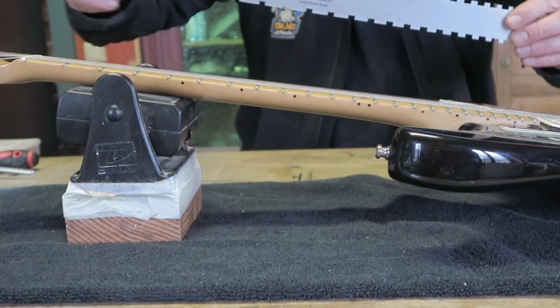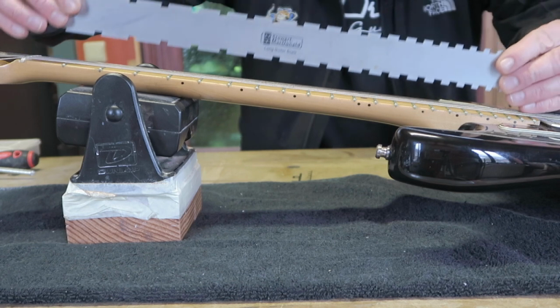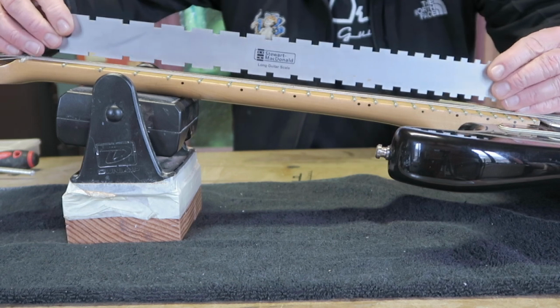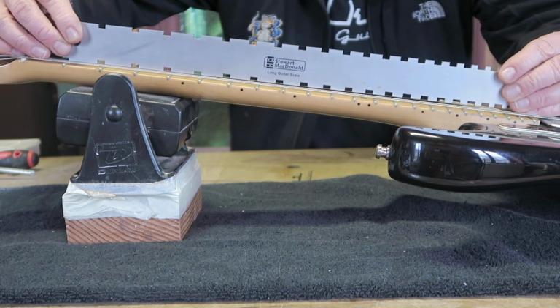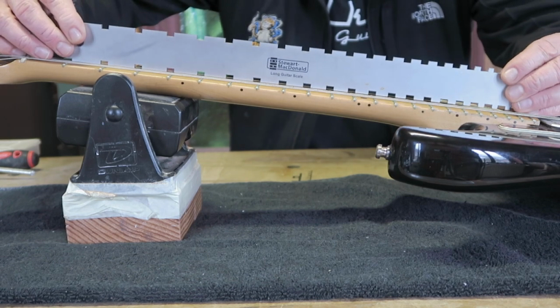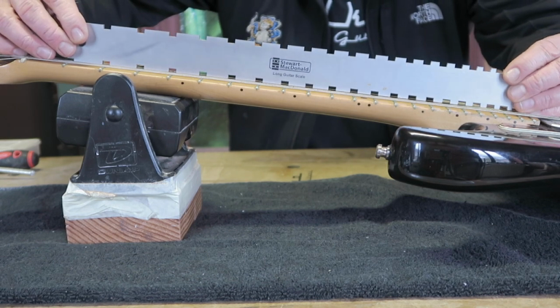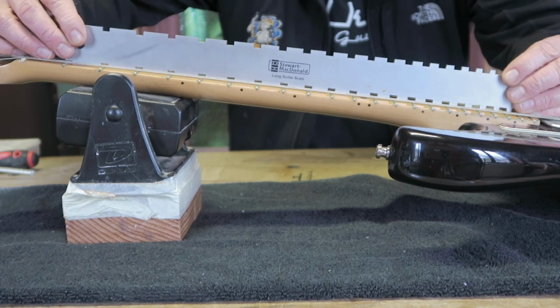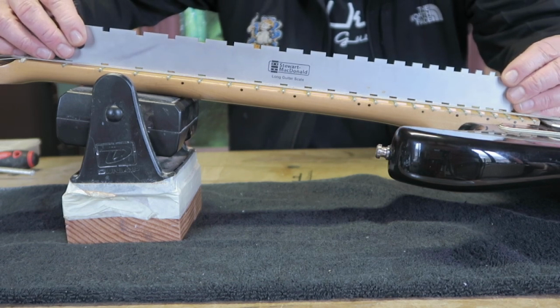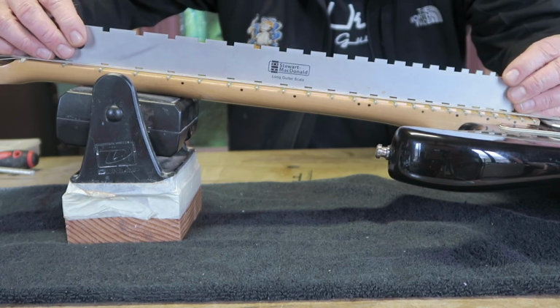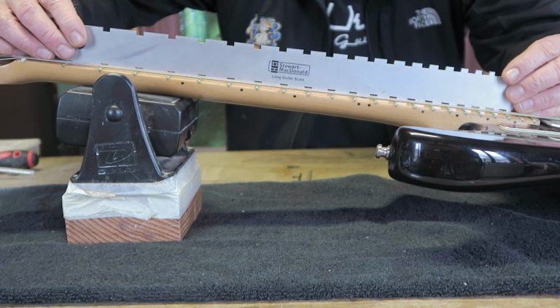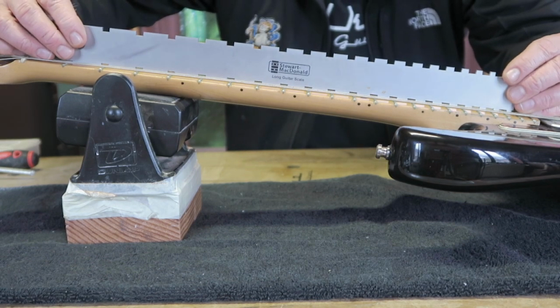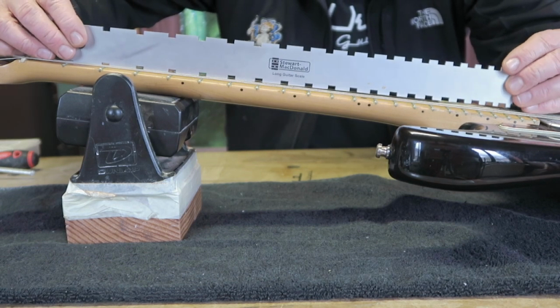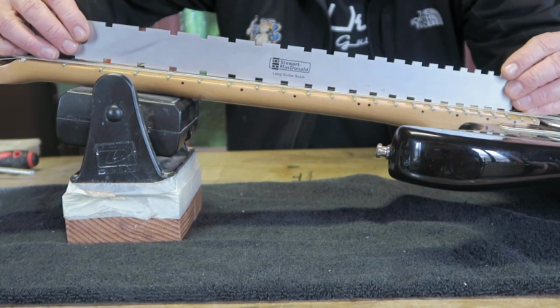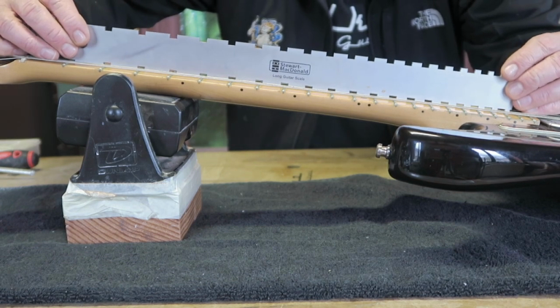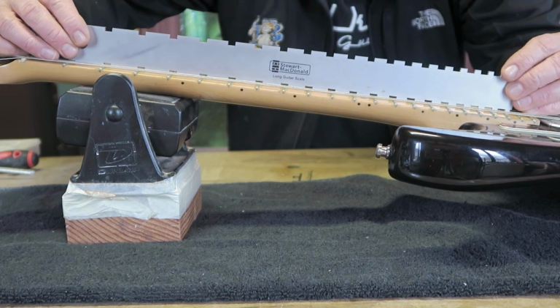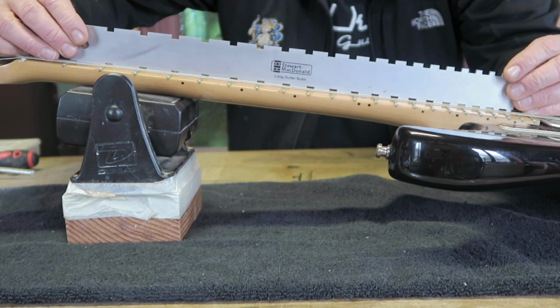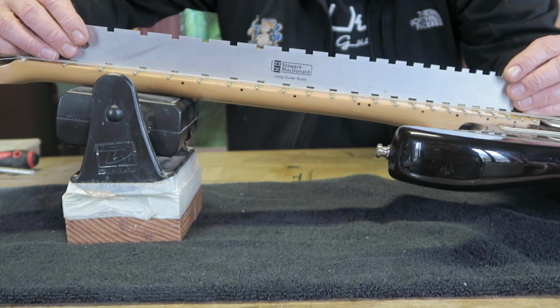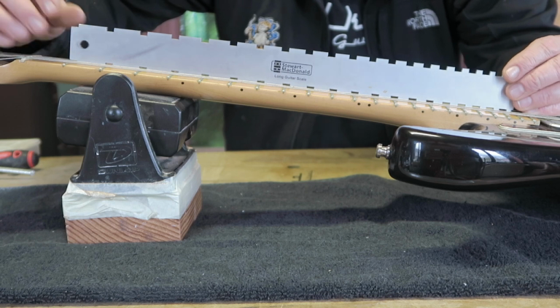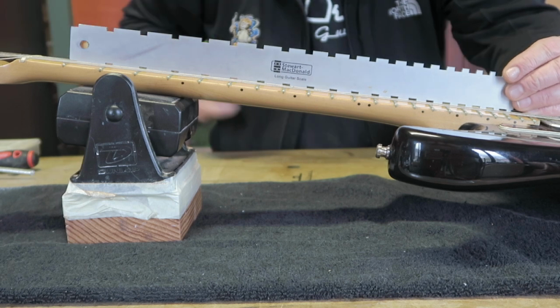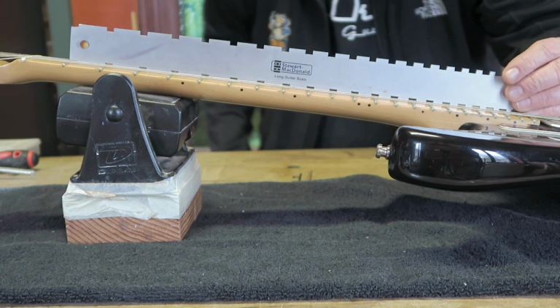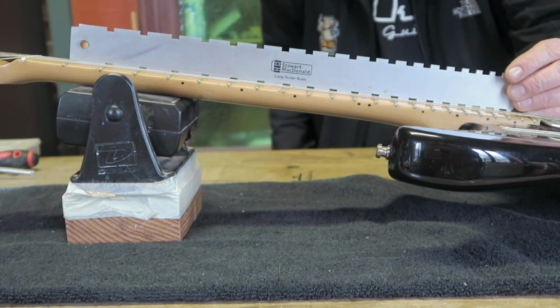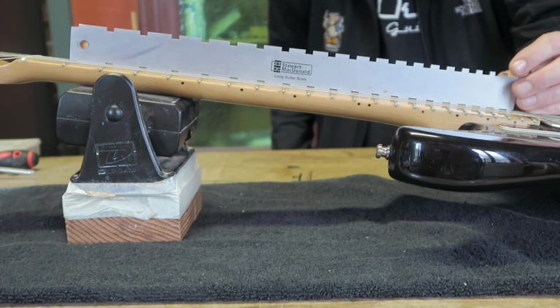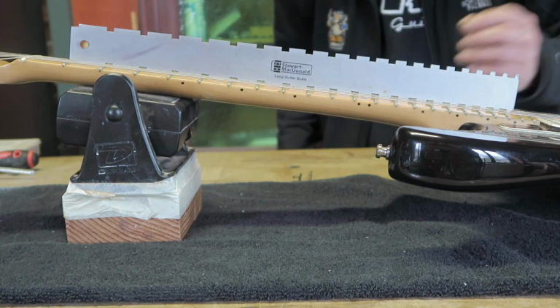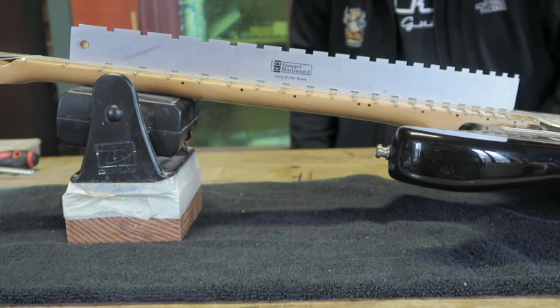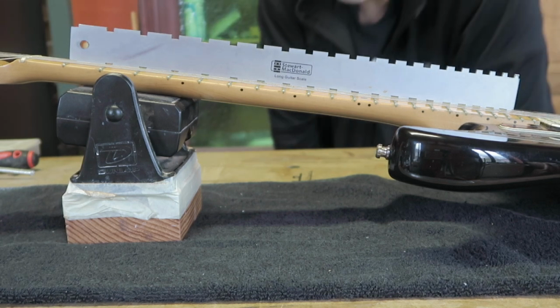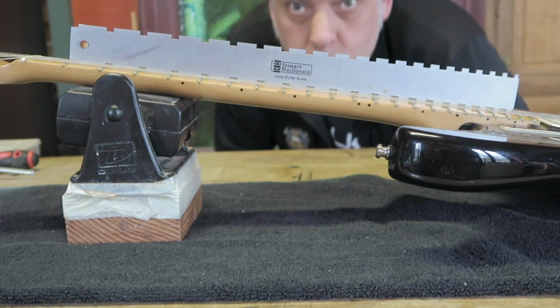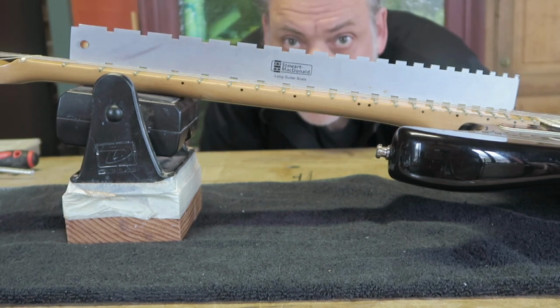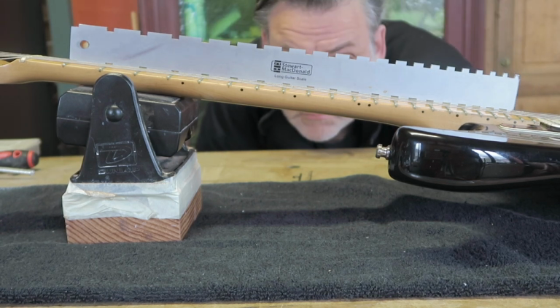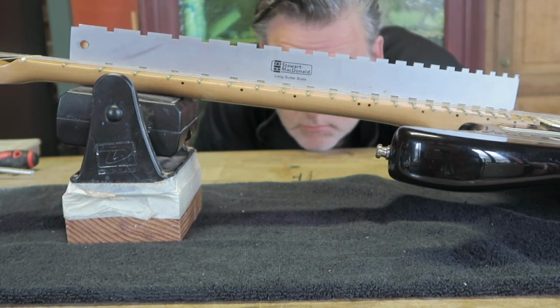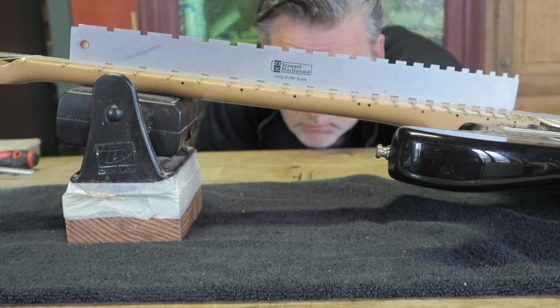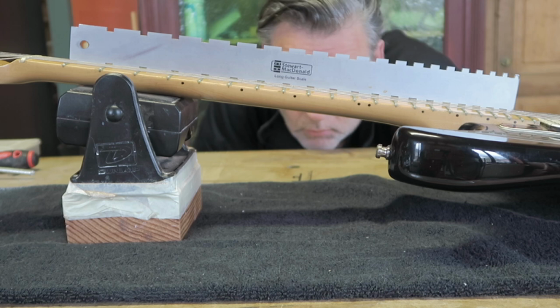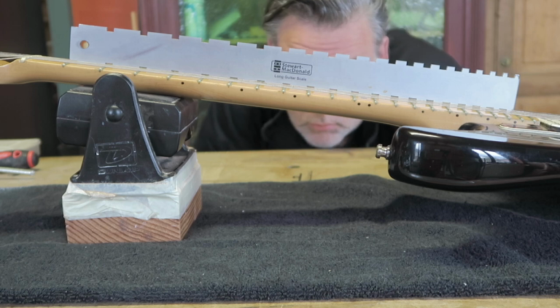I triple-check the fretboard straightness with this notched straight edge. All looks mighty fine.